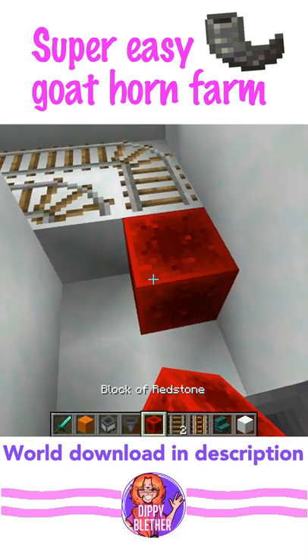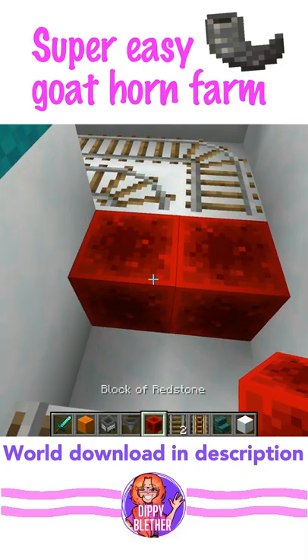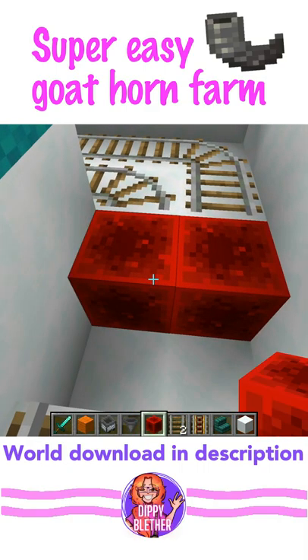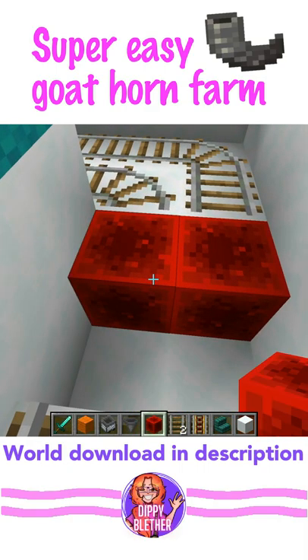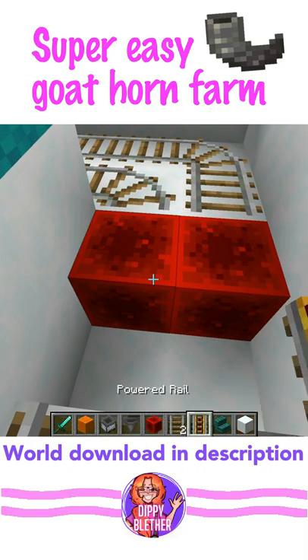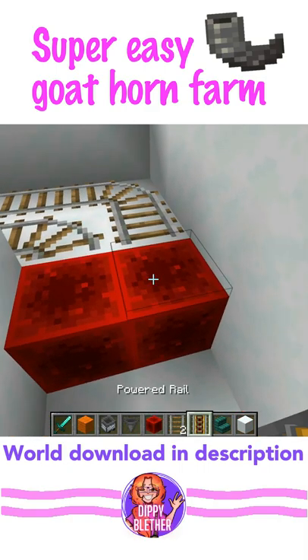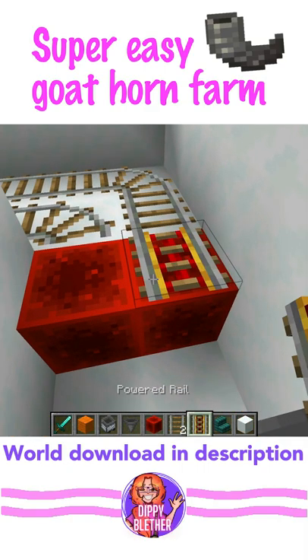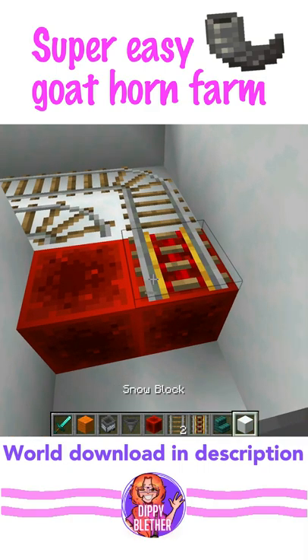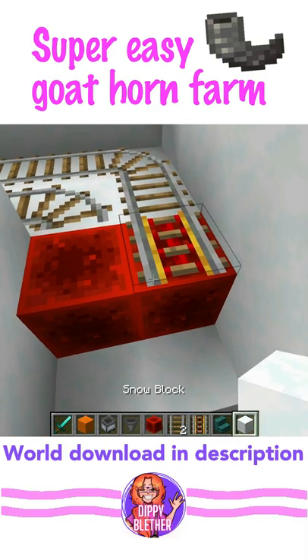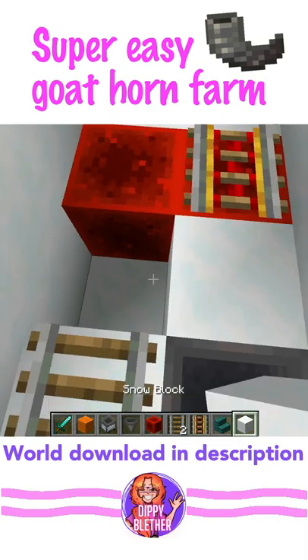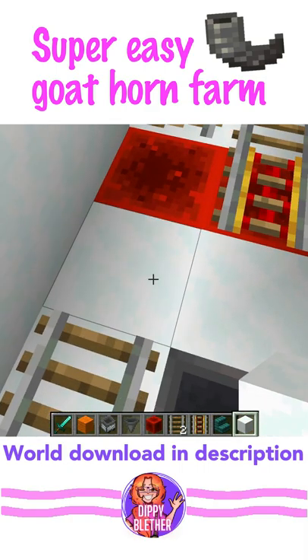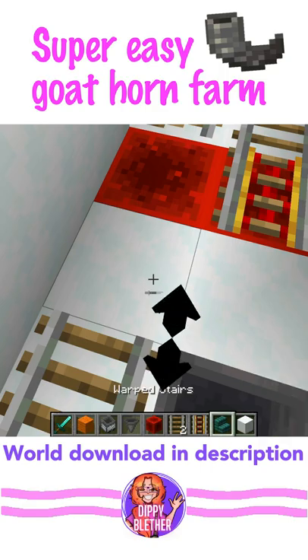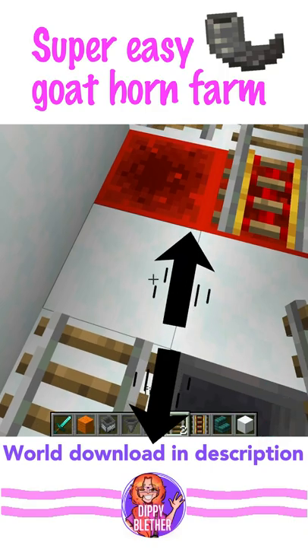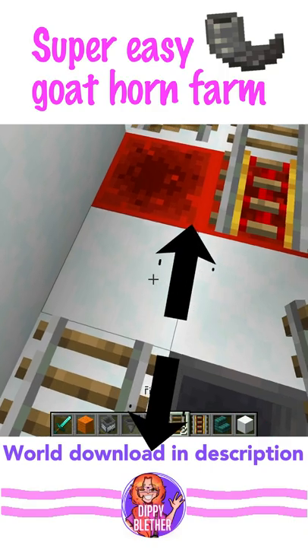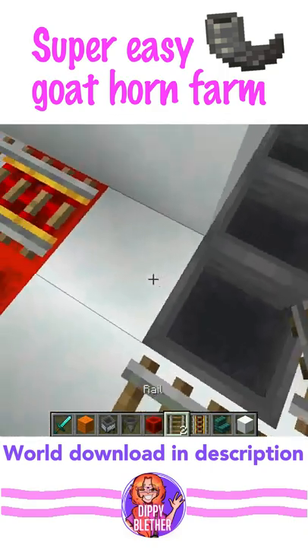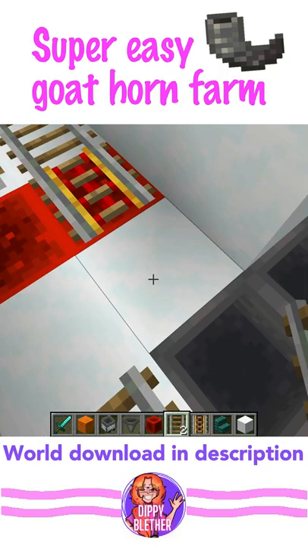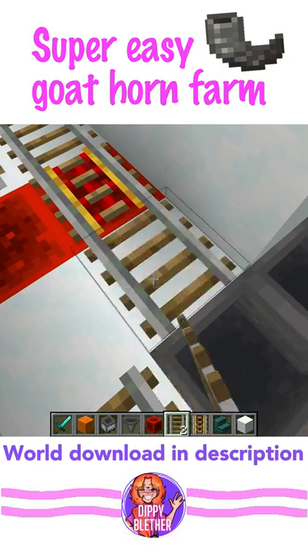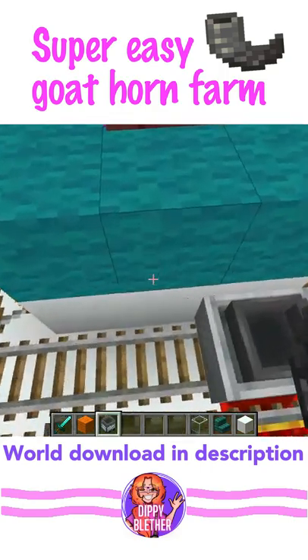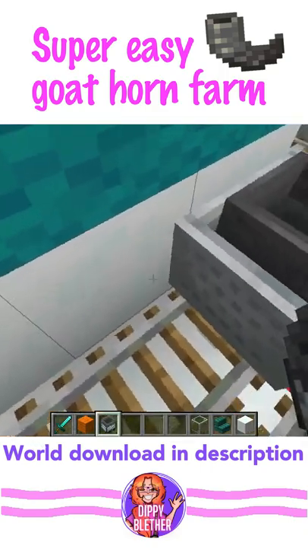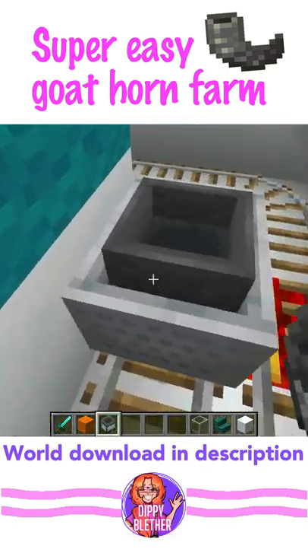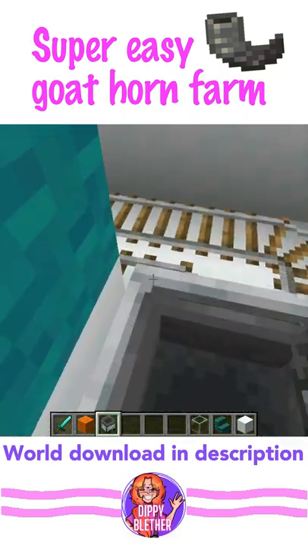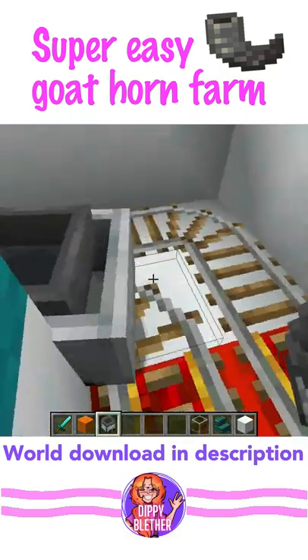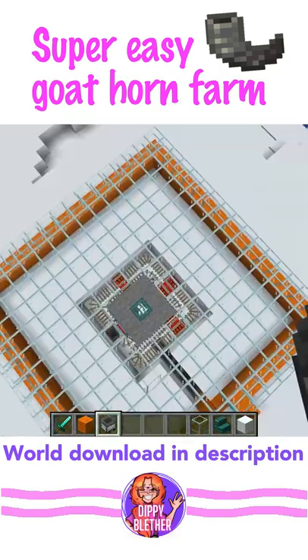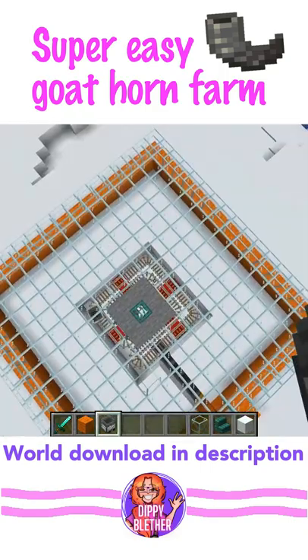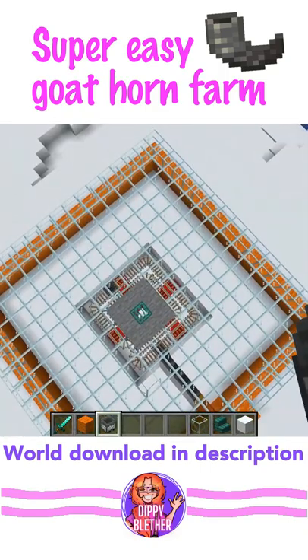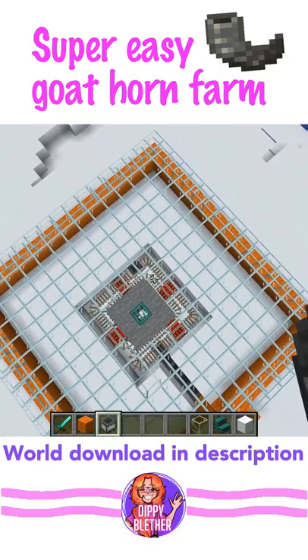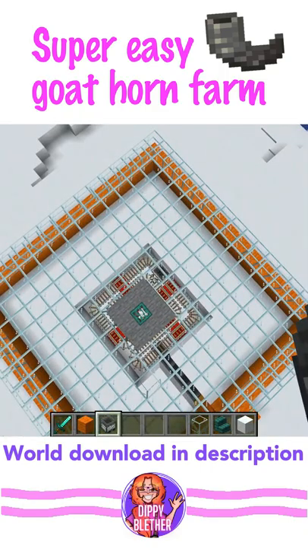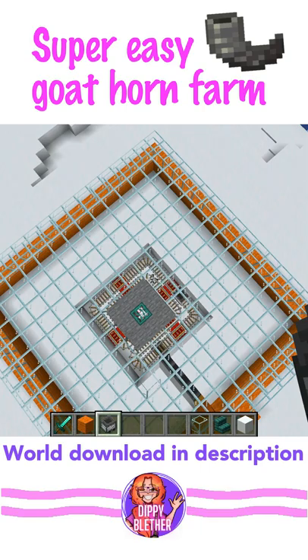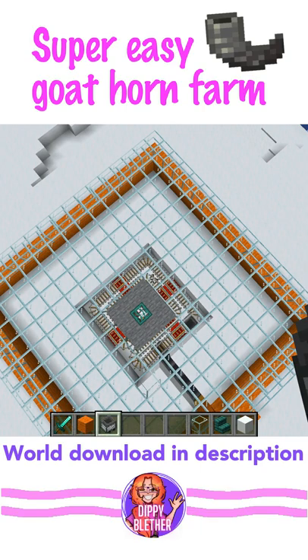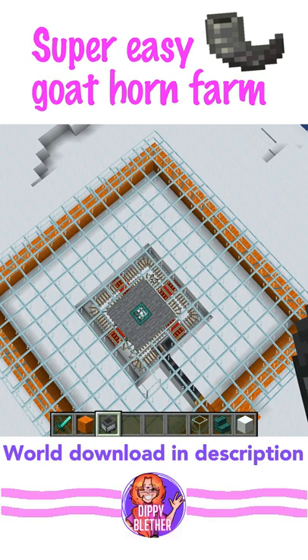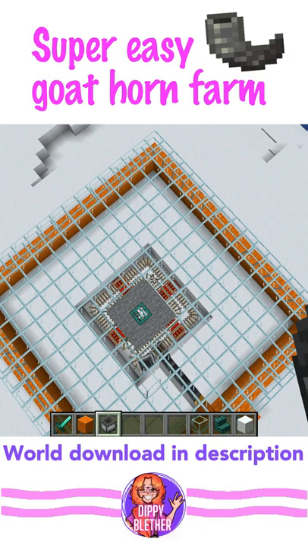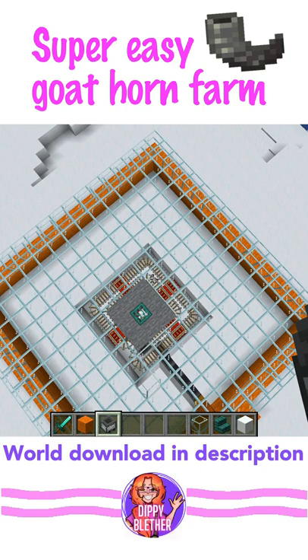Place your rails, powered rails, and redstone blocks to create a loop. You need to have one block between the redstone and the hopper. Place a hopper minecart on the rails and push it off. Your system should now look like this.